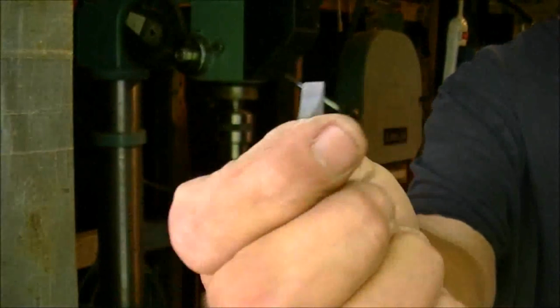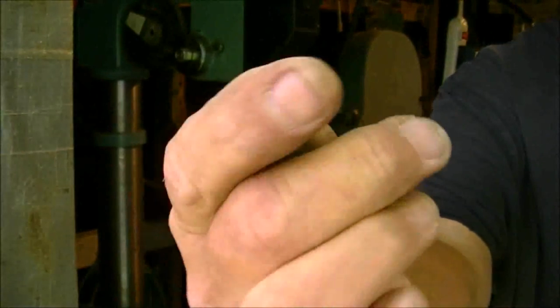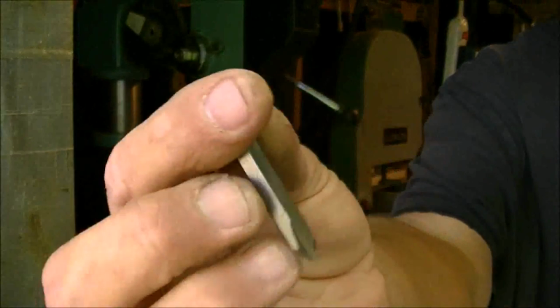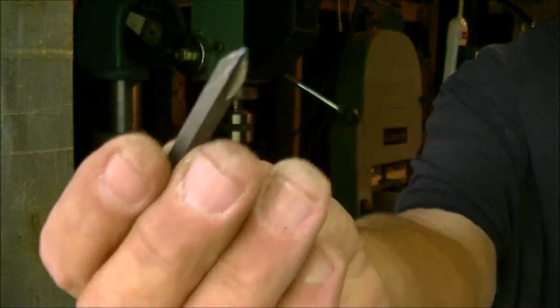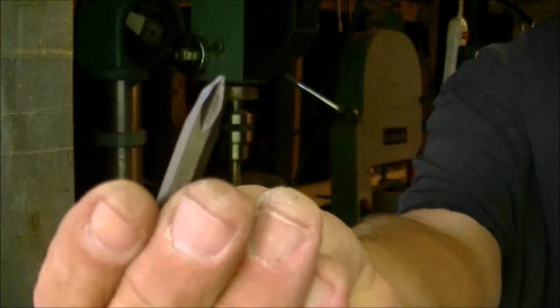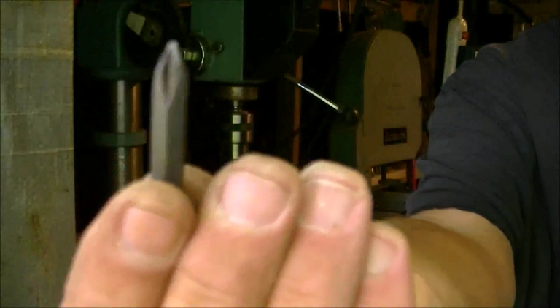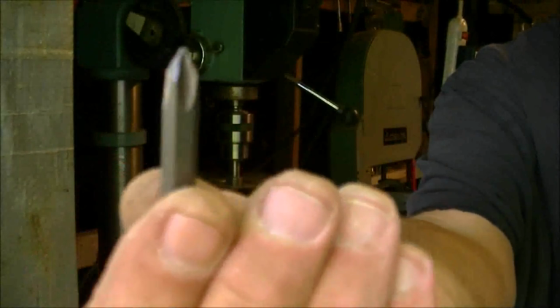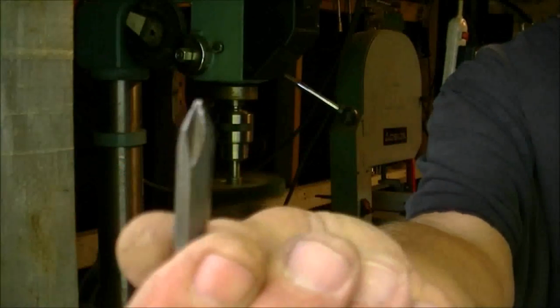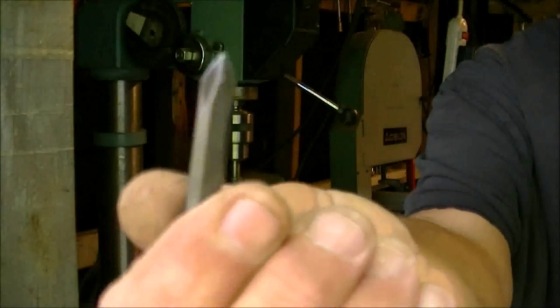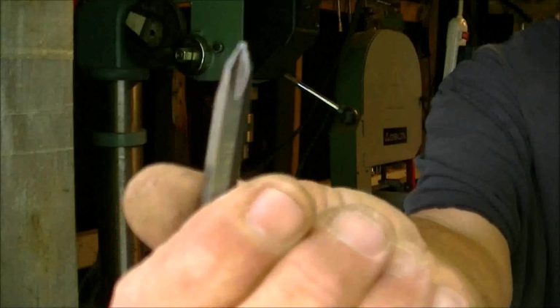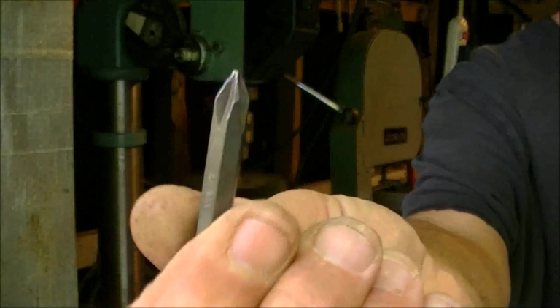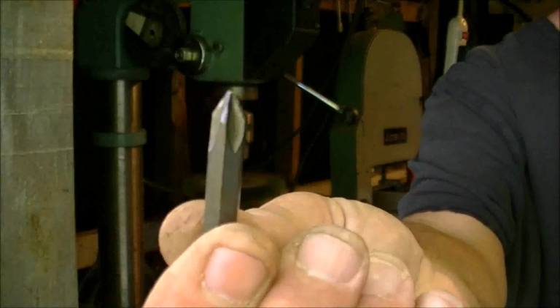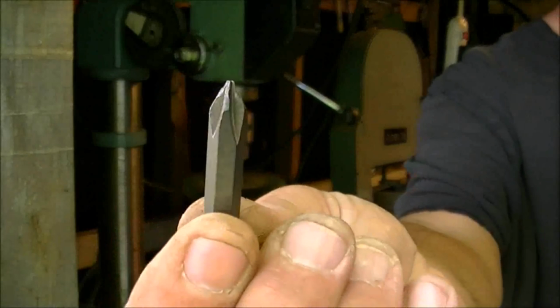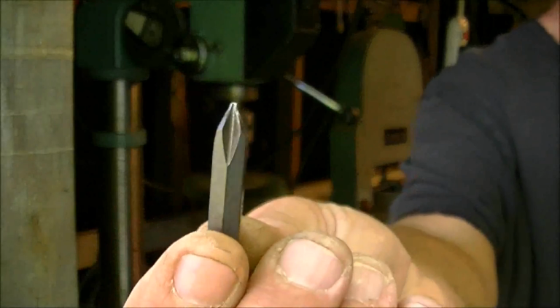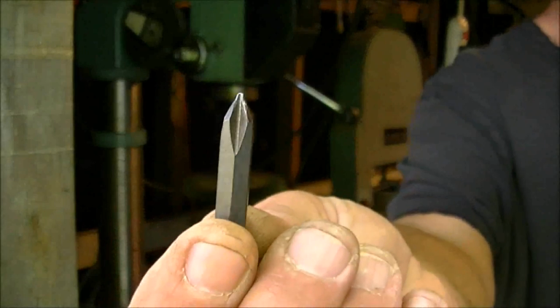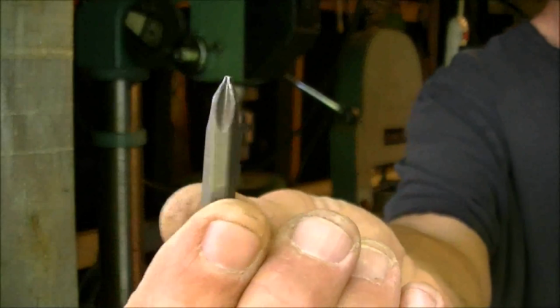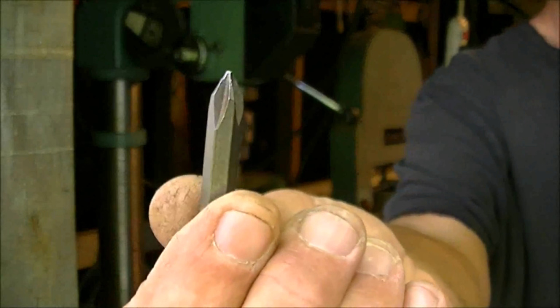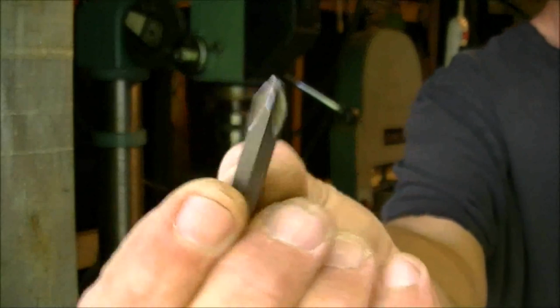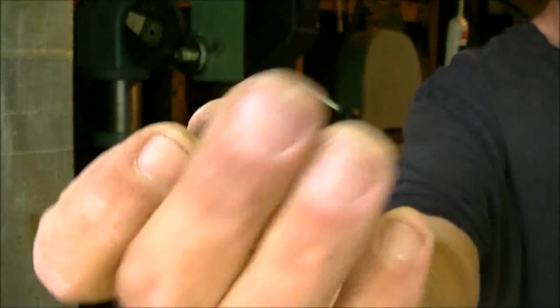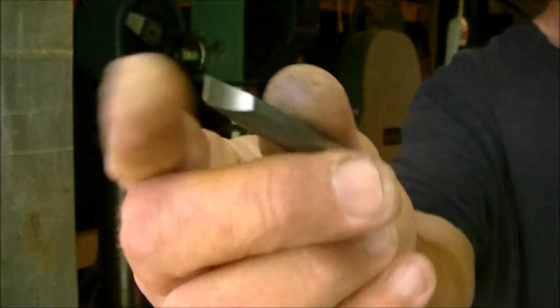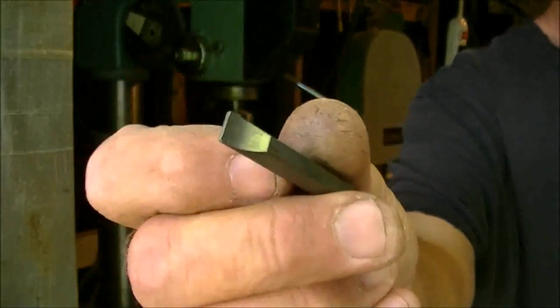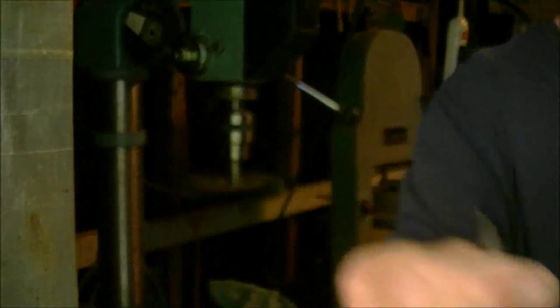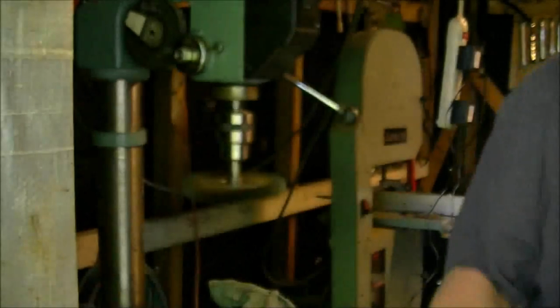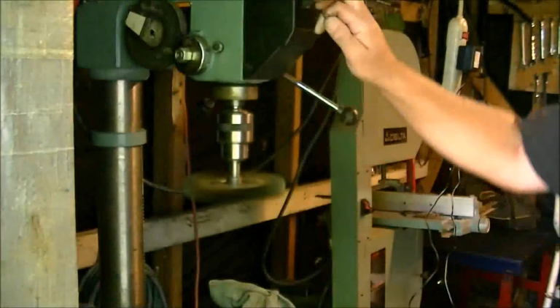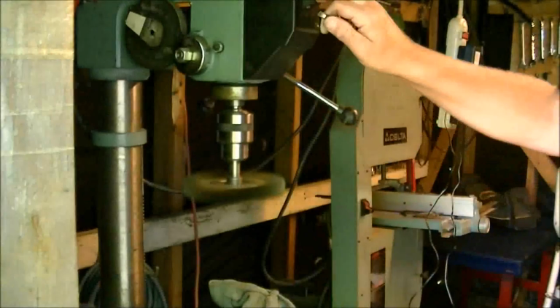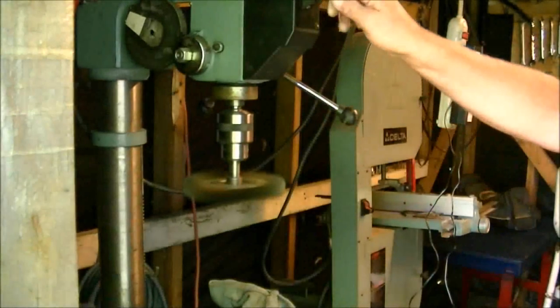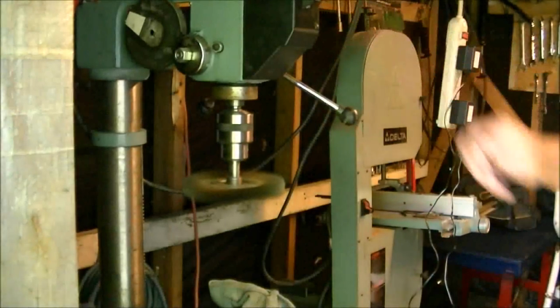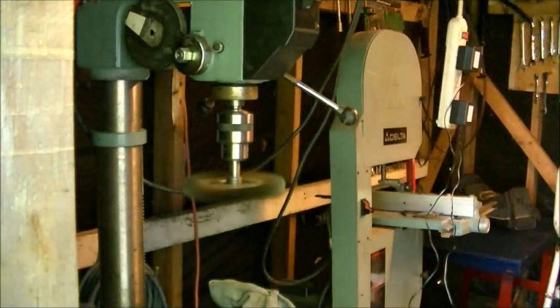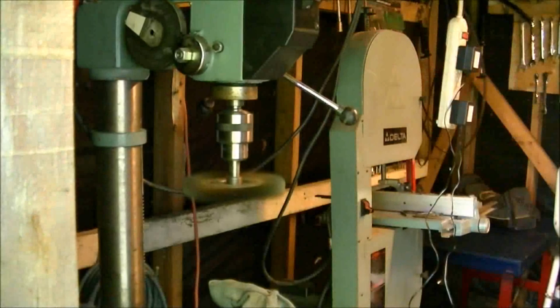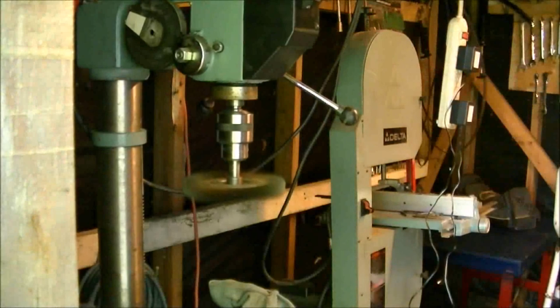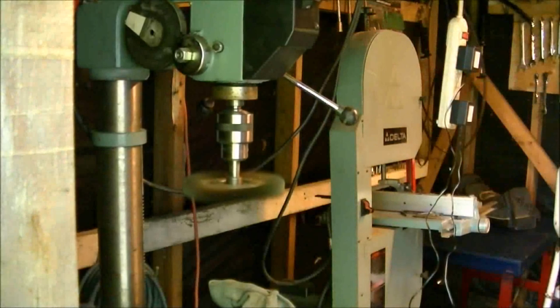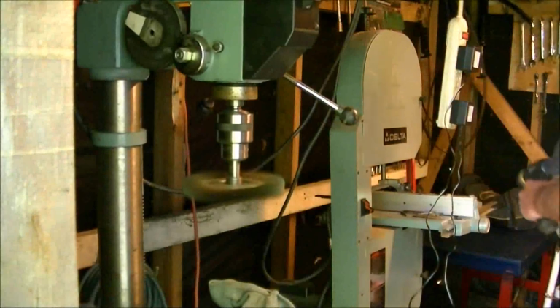No more rust — almost looks new again. And that's how it's done, guys.